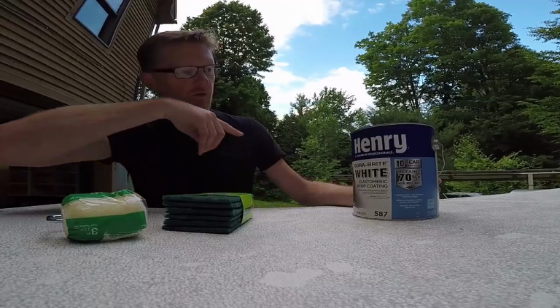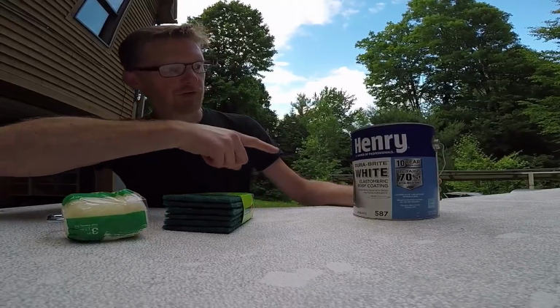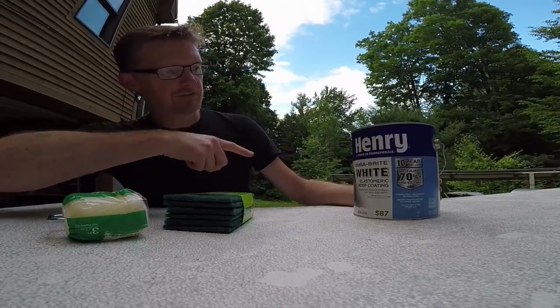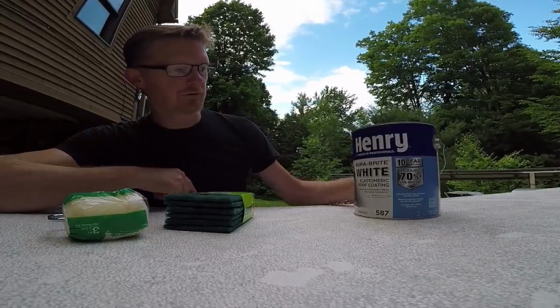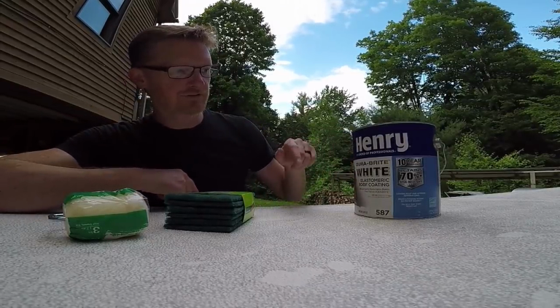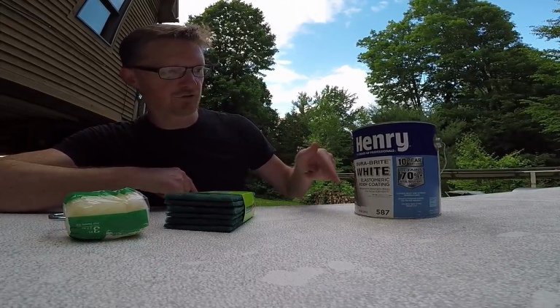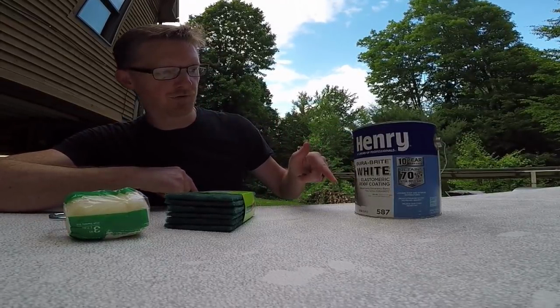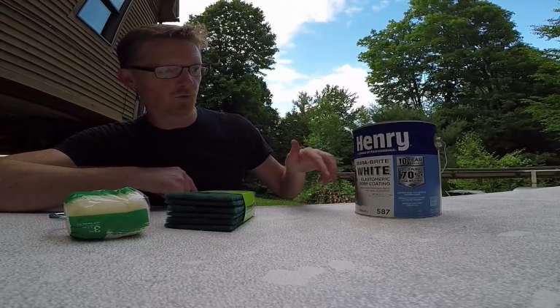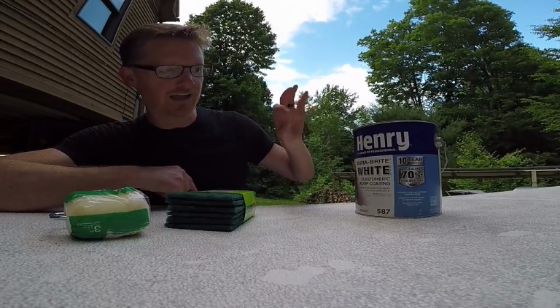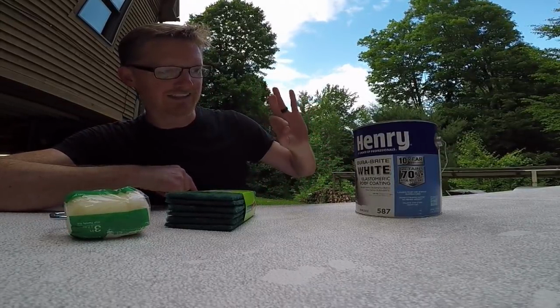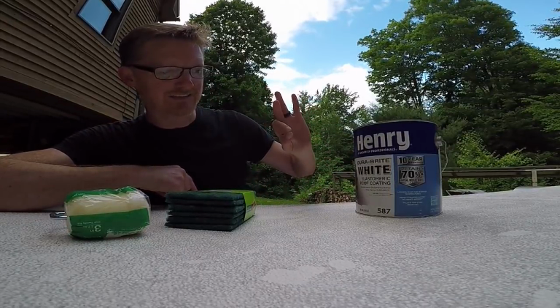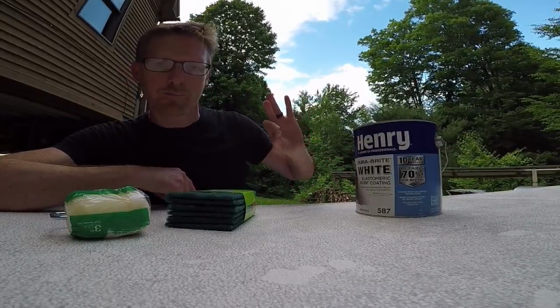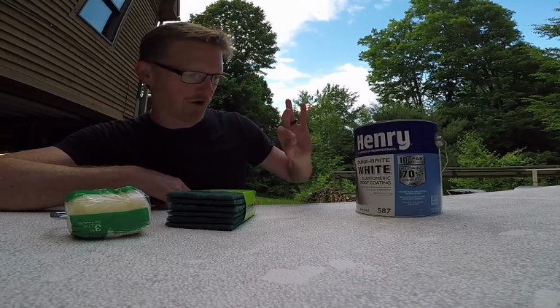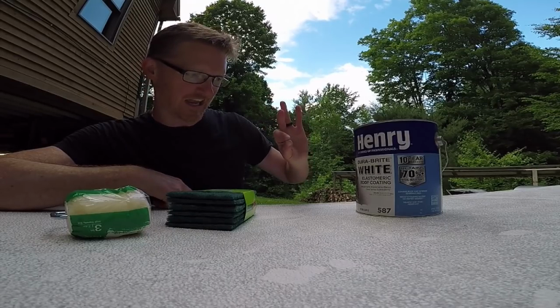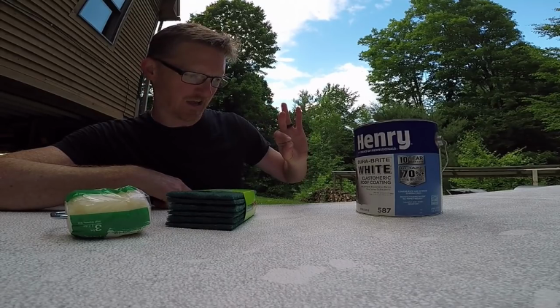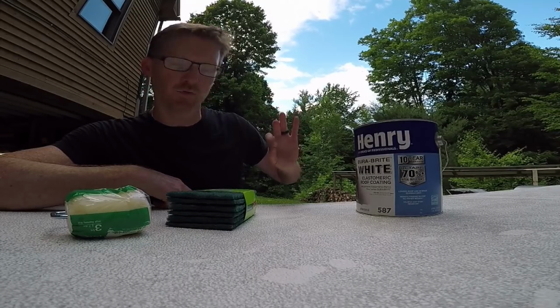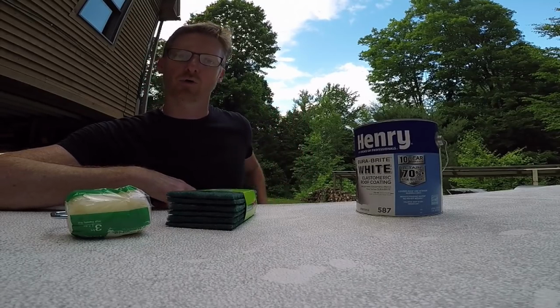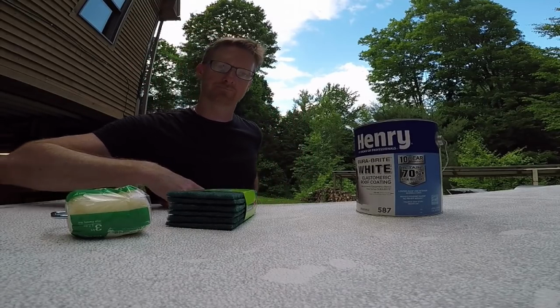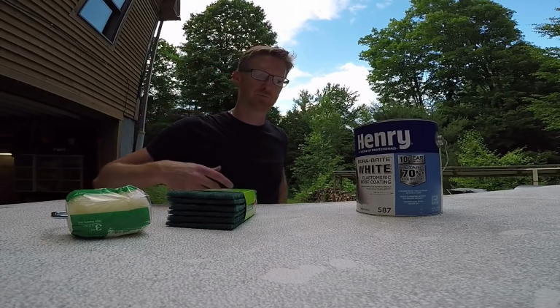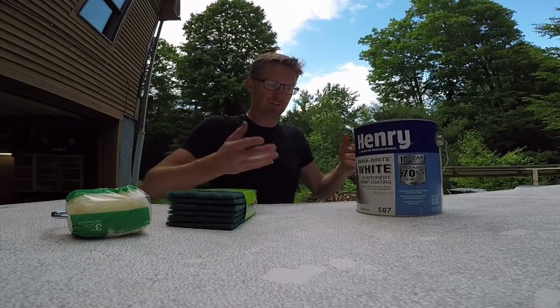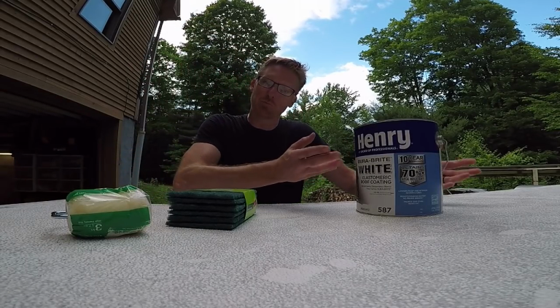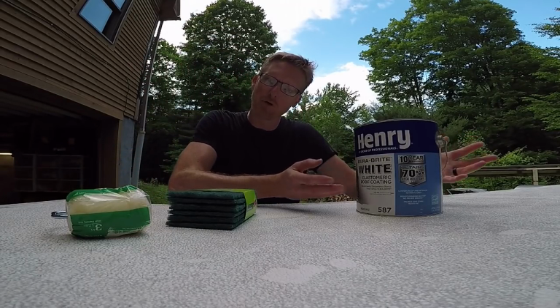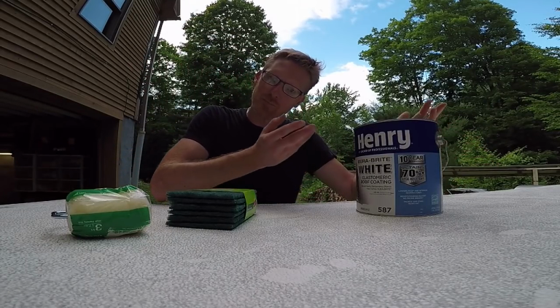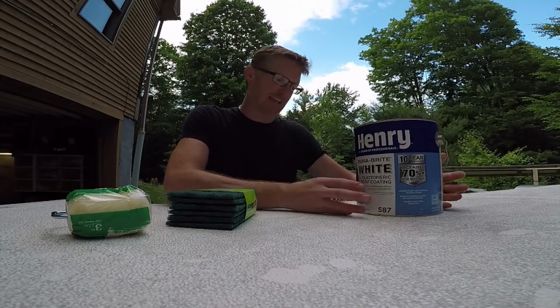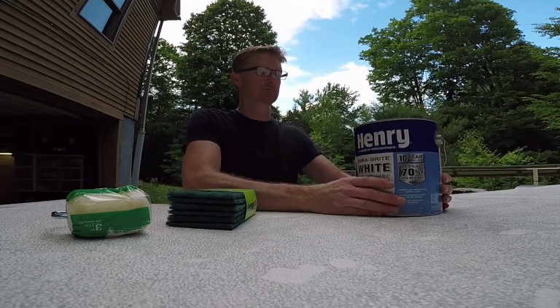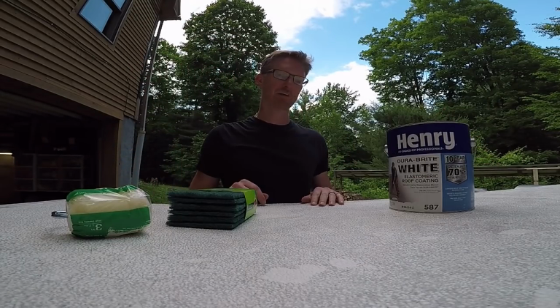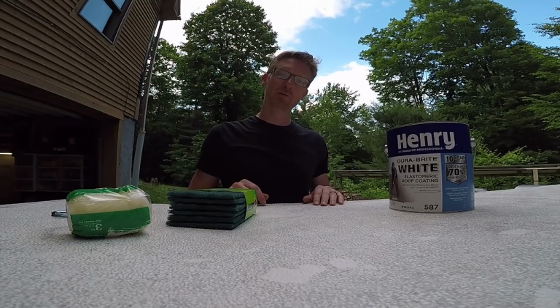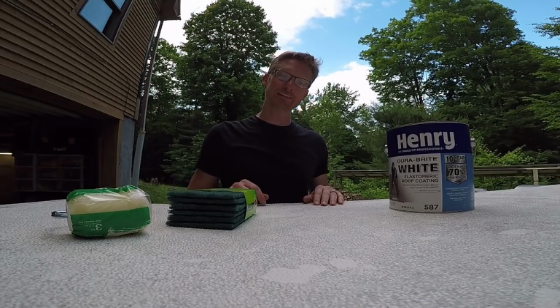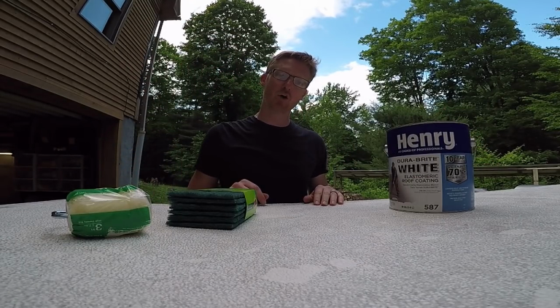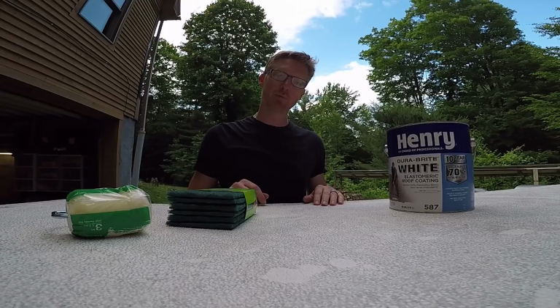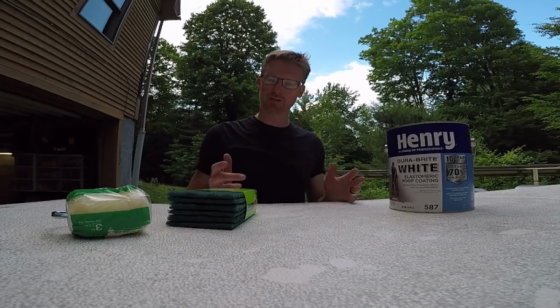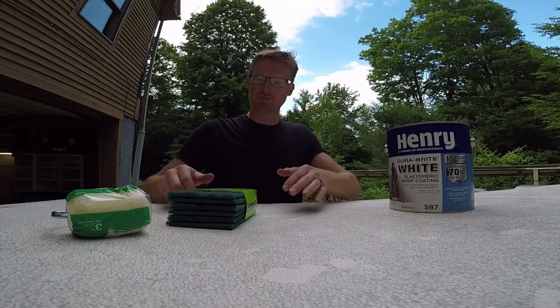We've got this Henry's DuraBright White Elastomeric Roof Coating — it's basically rubberized paint, available at Home Depot for like $25.